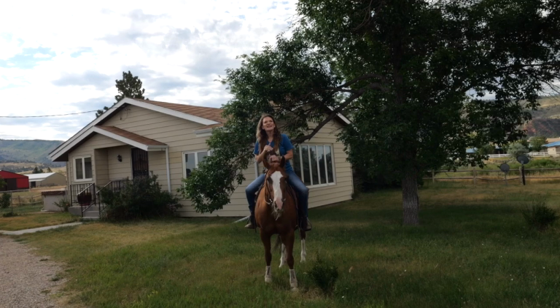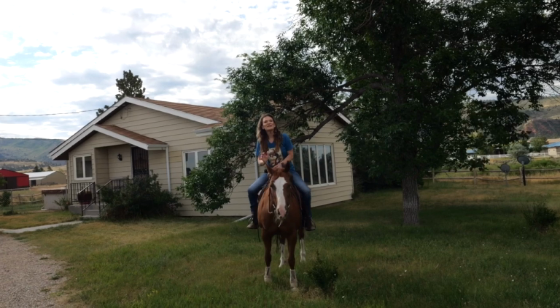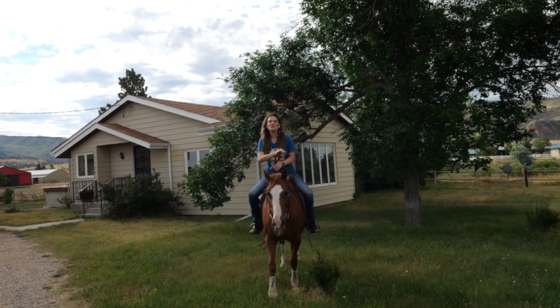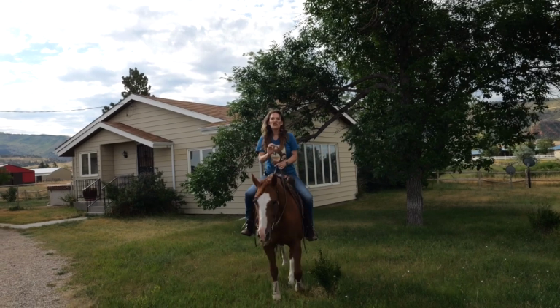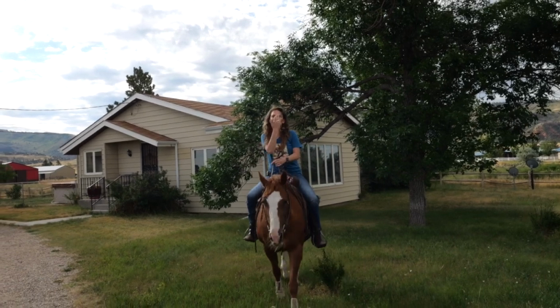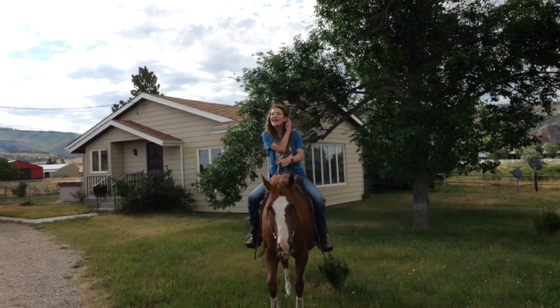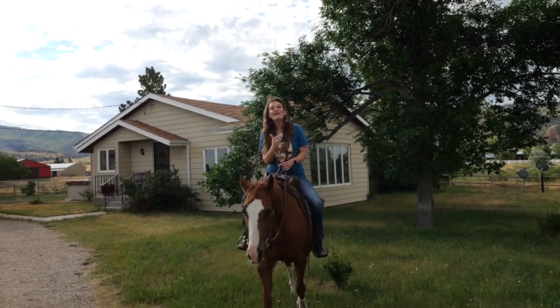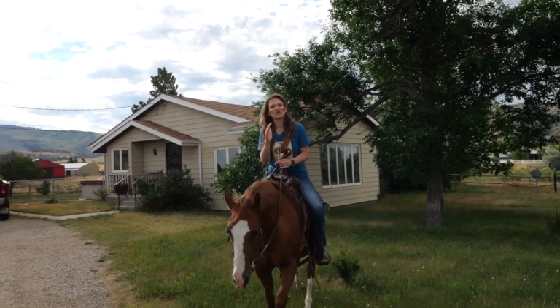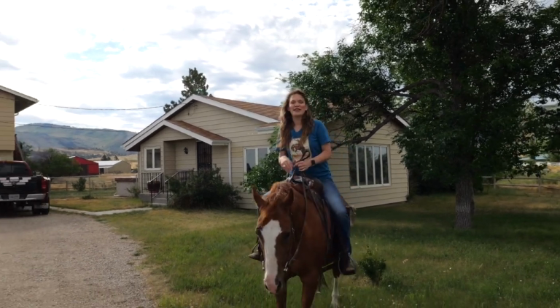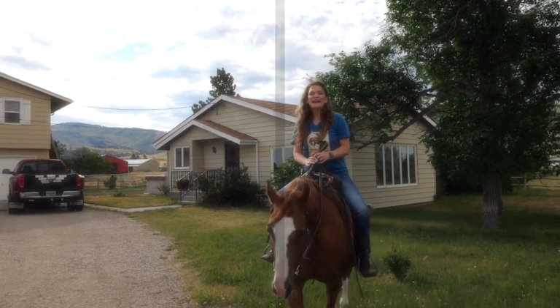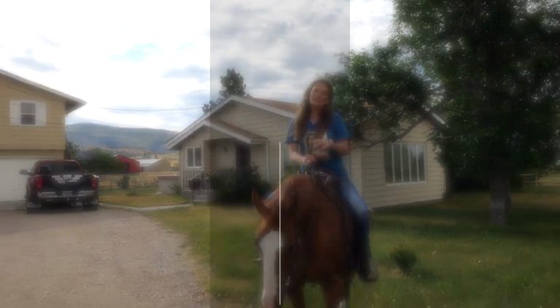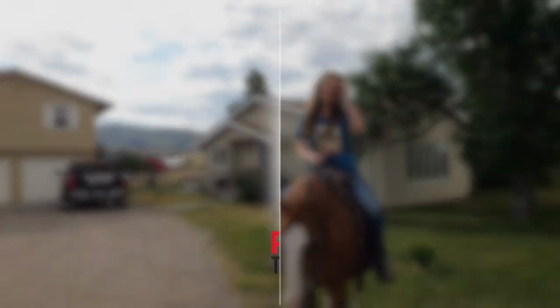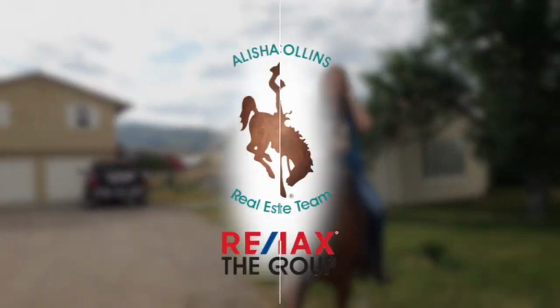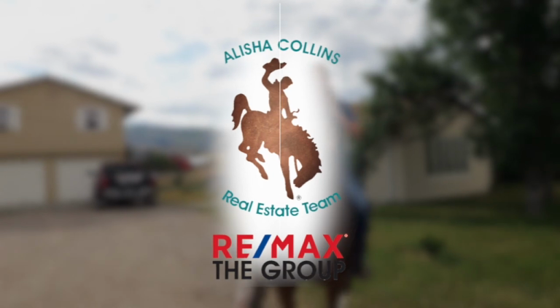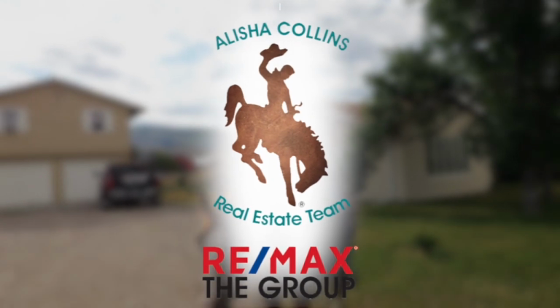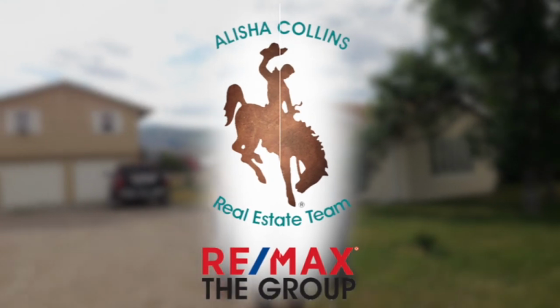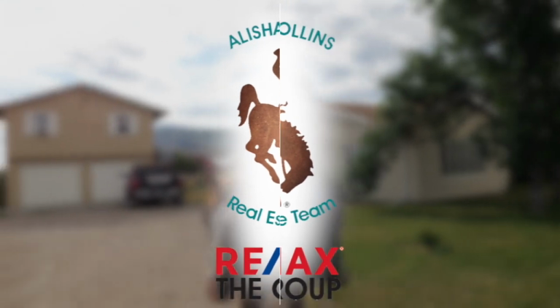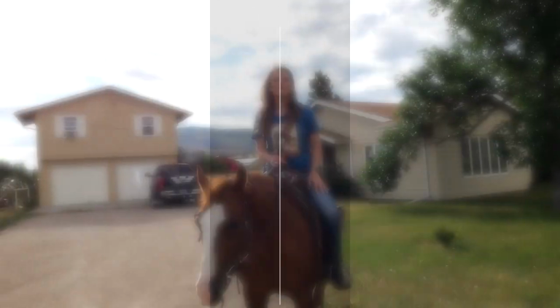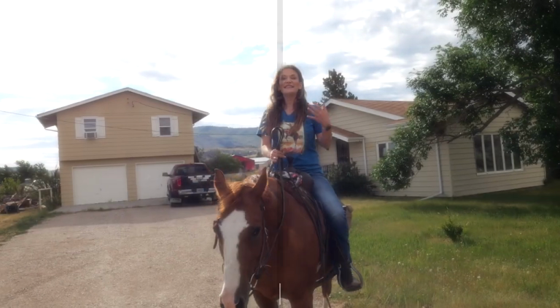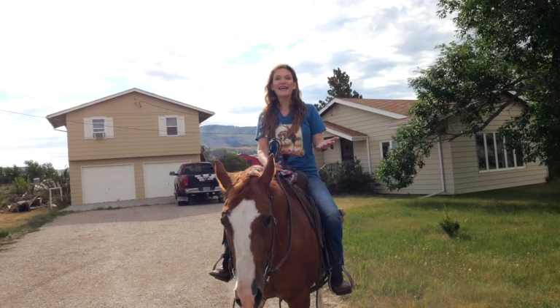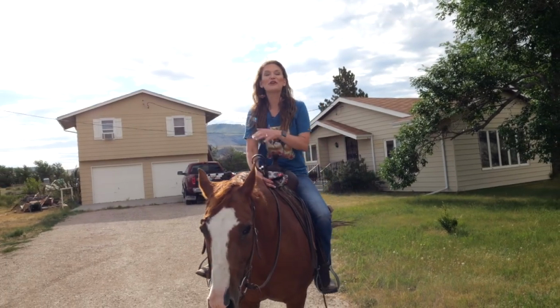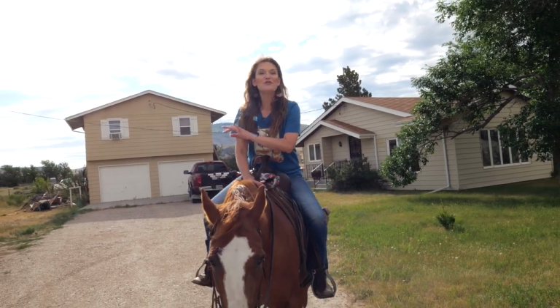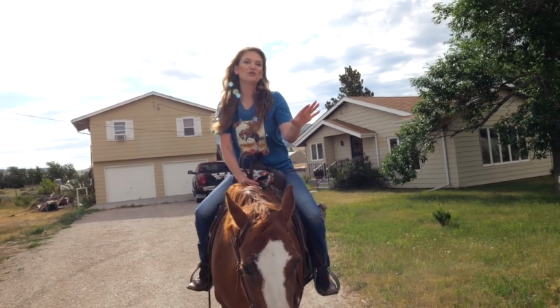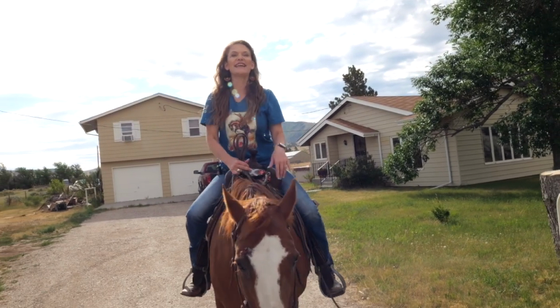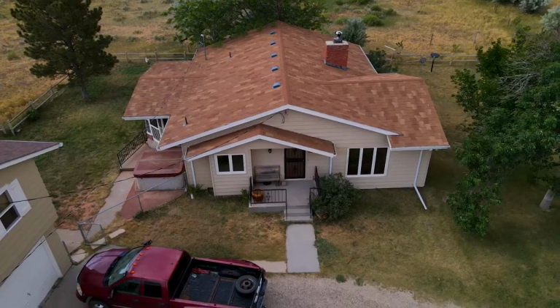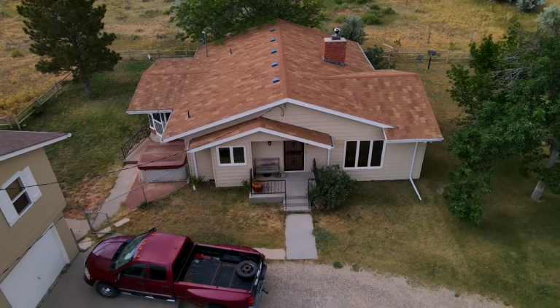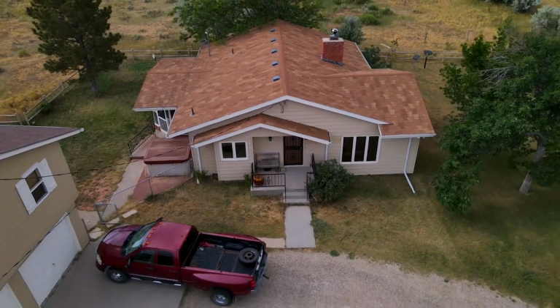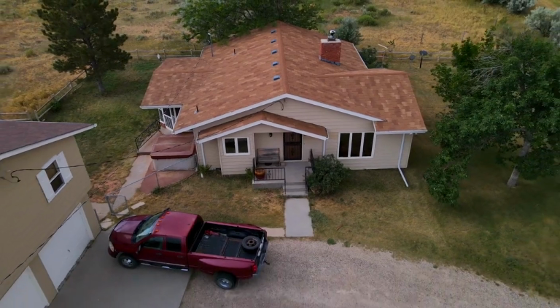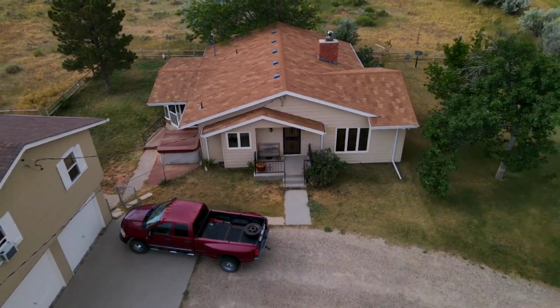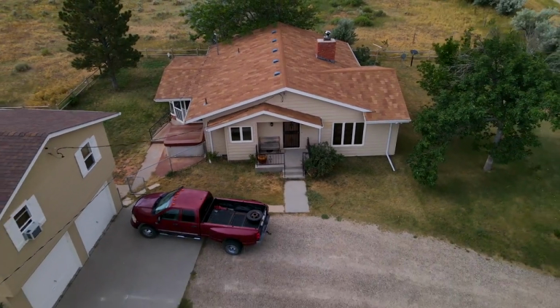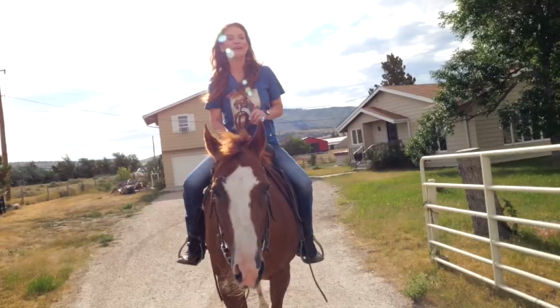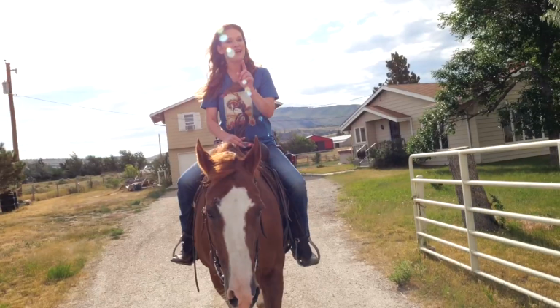Country living with views in every direction. I'm Alisha Collins with RE/MAX The Group and the Alisha Collins Real Estate Team, and today we're at our newest rural listing at 7483 Bessemer Bend South.